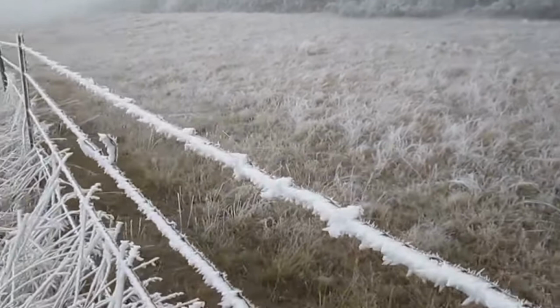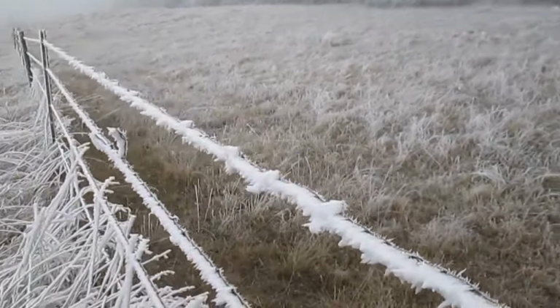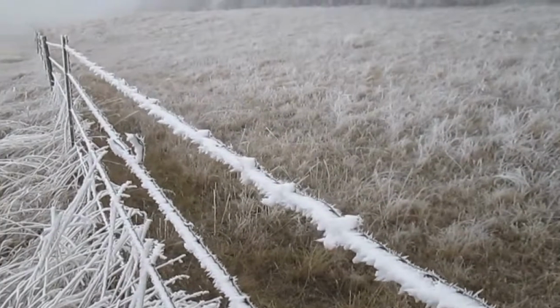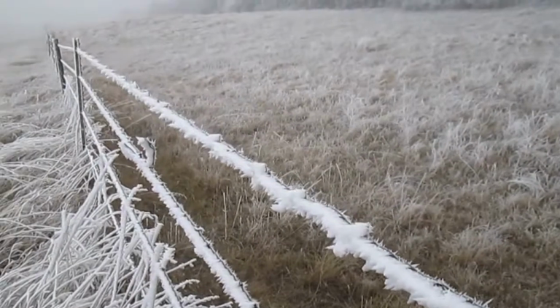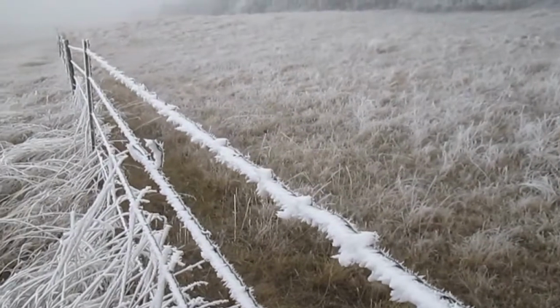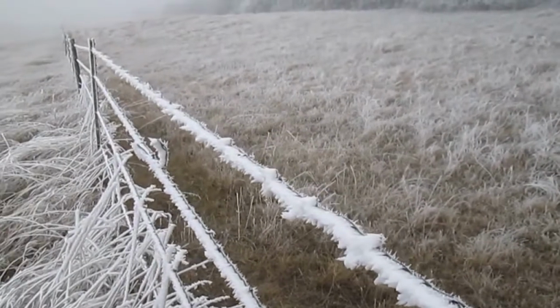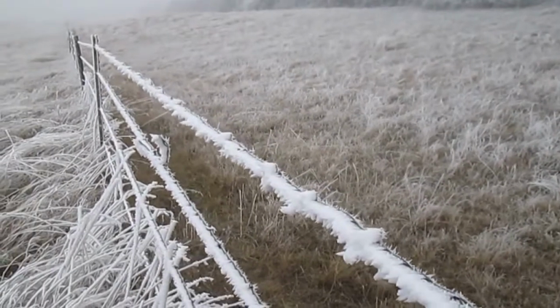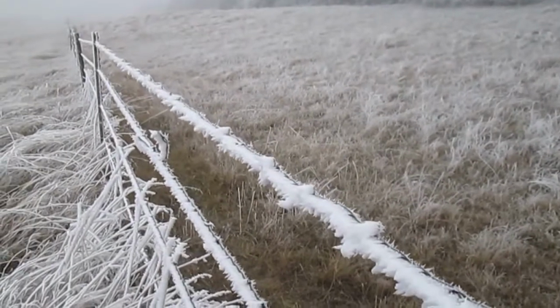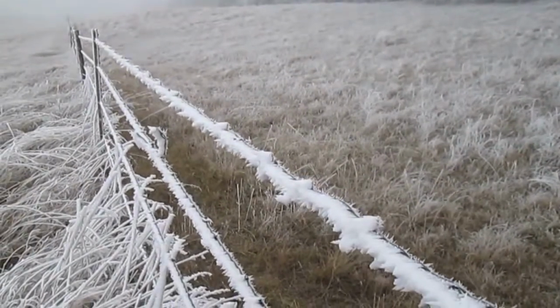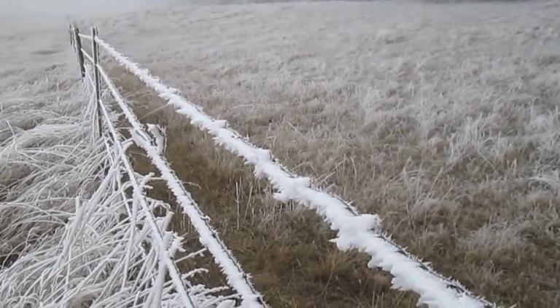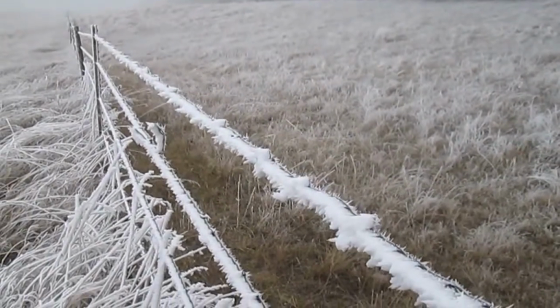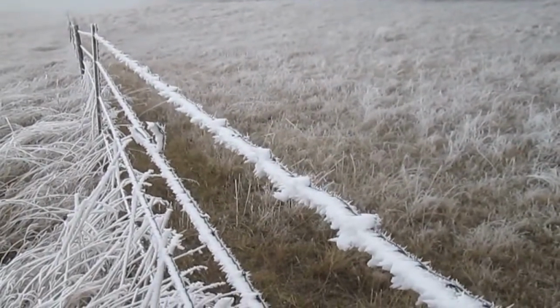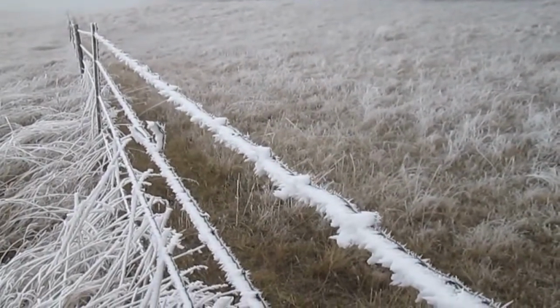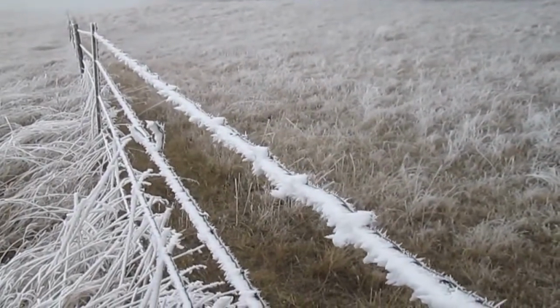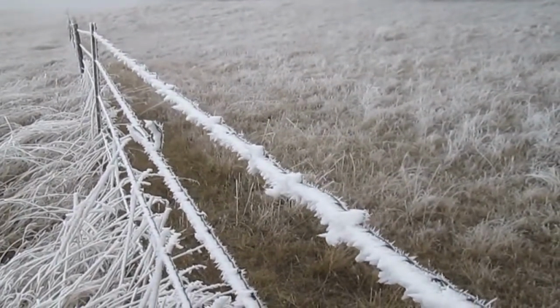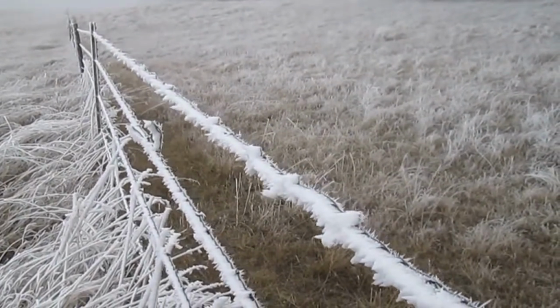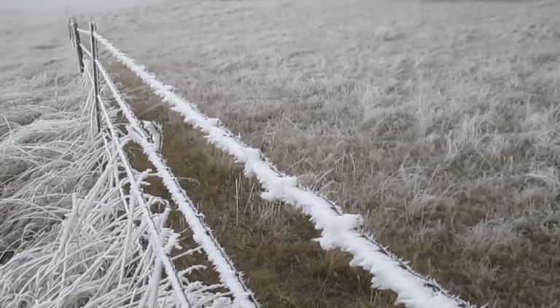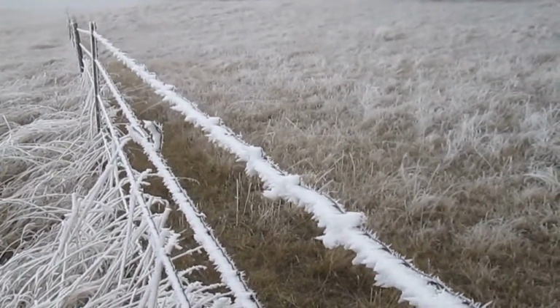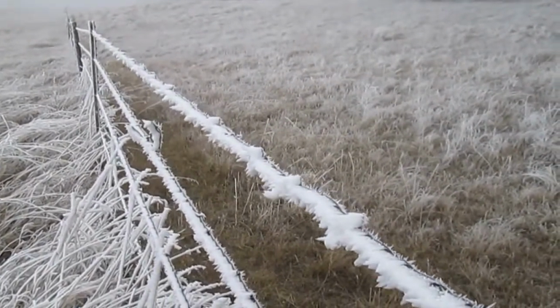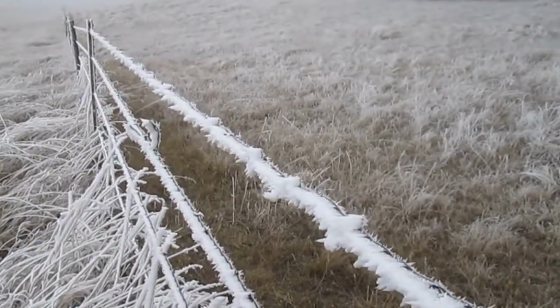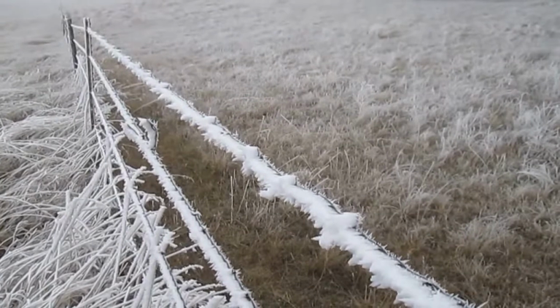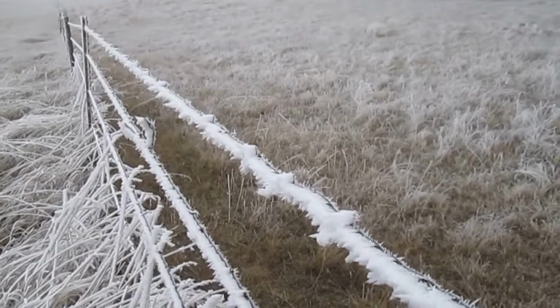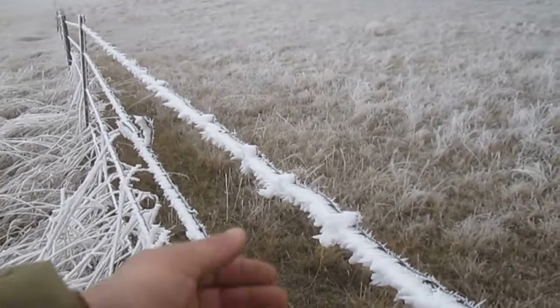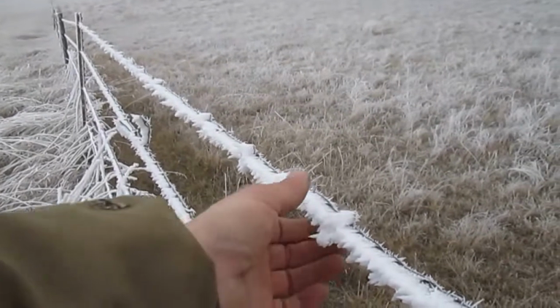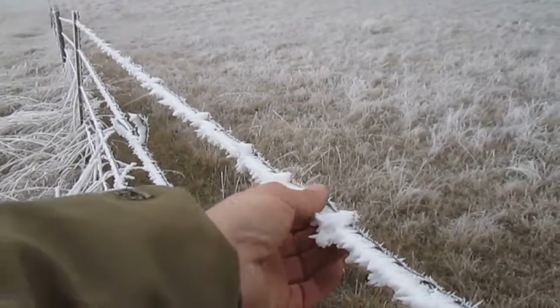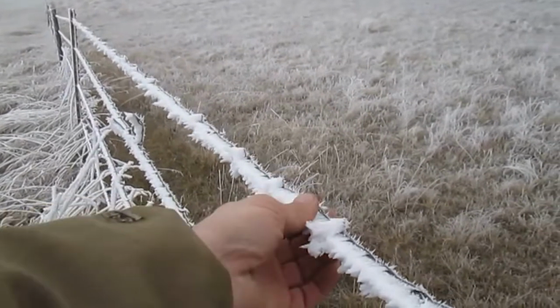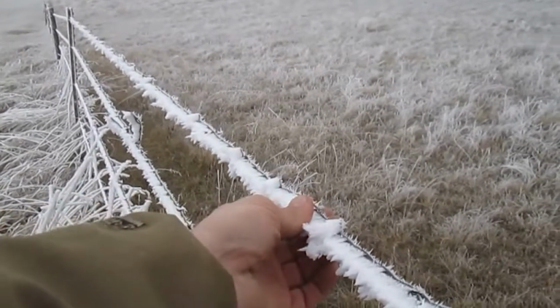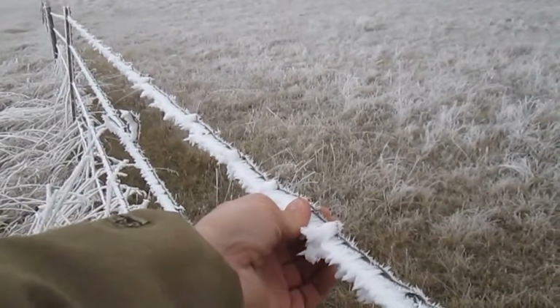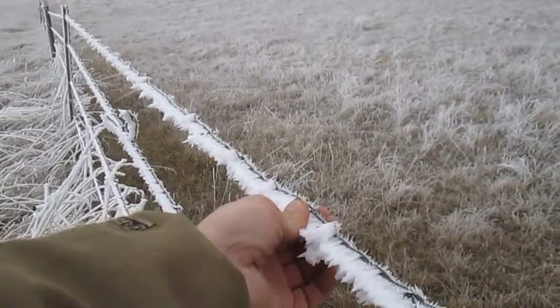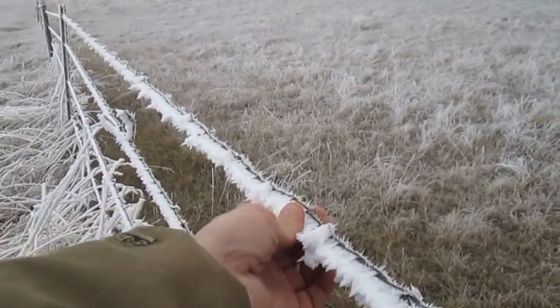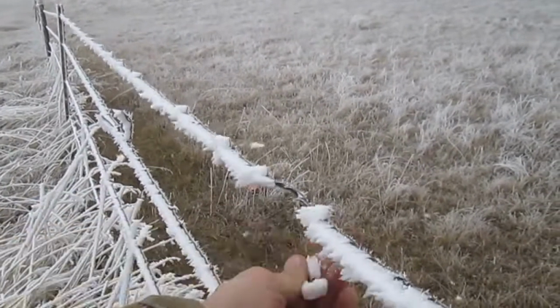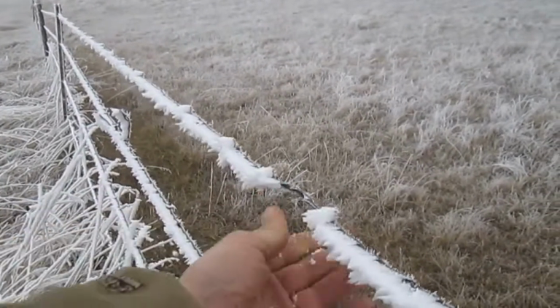Here we got the fence — what's that, a good three quarters inch it looks like of frost.